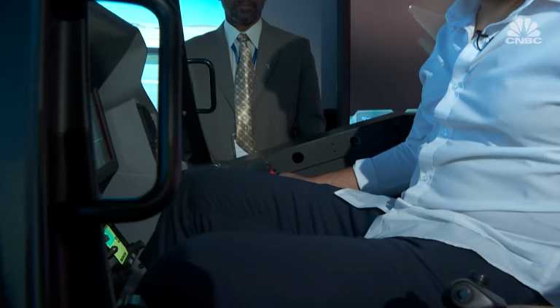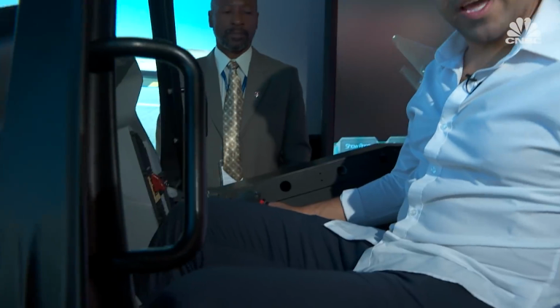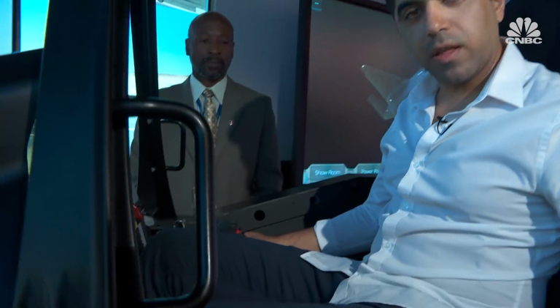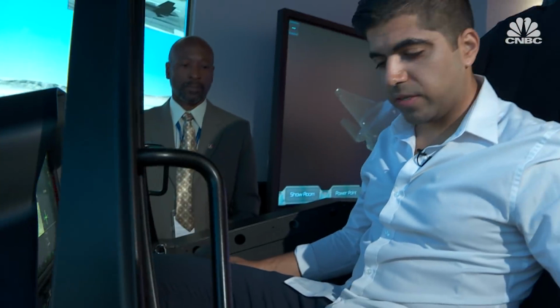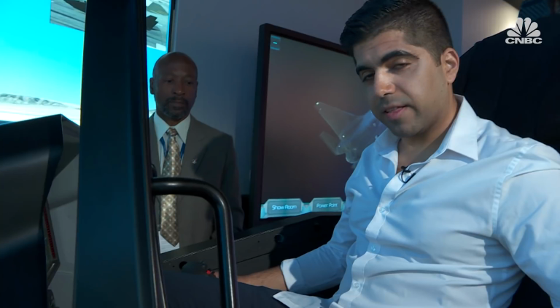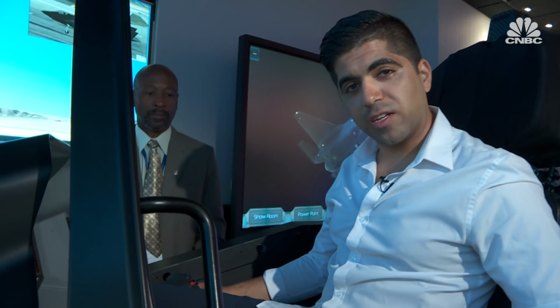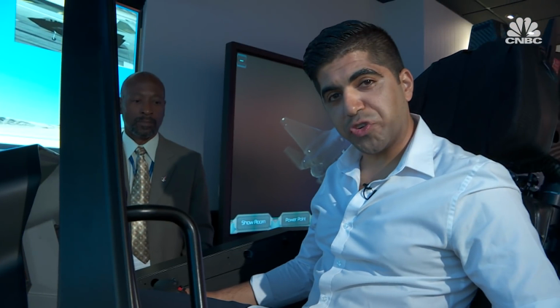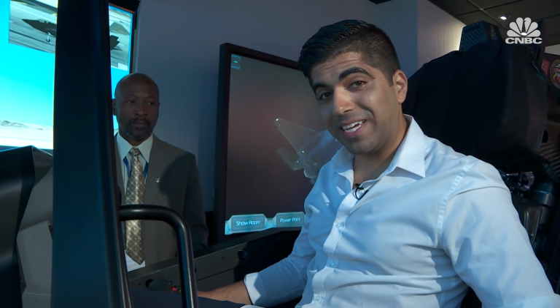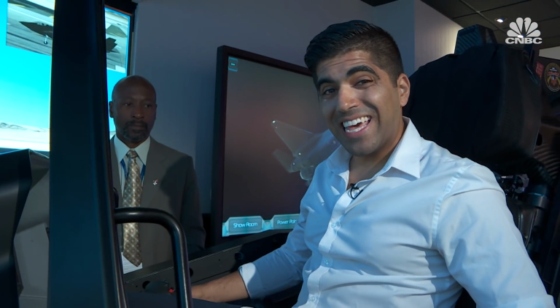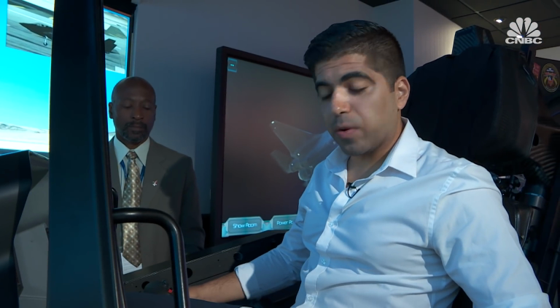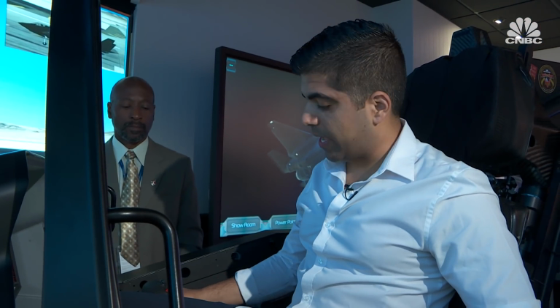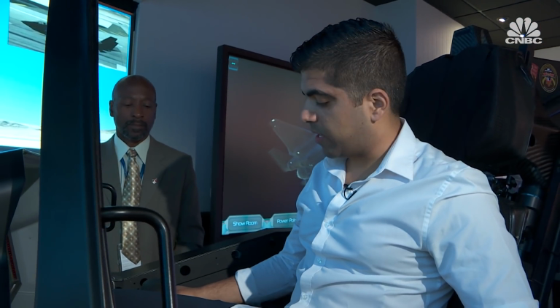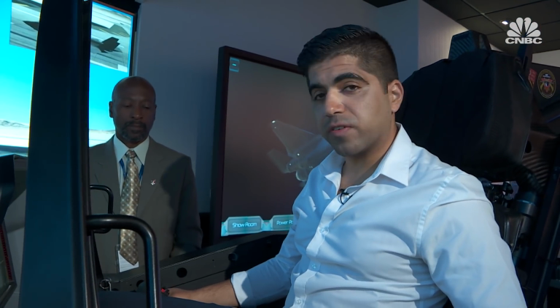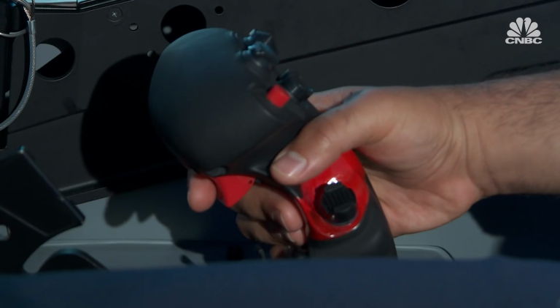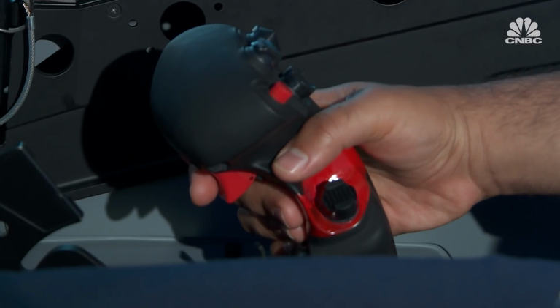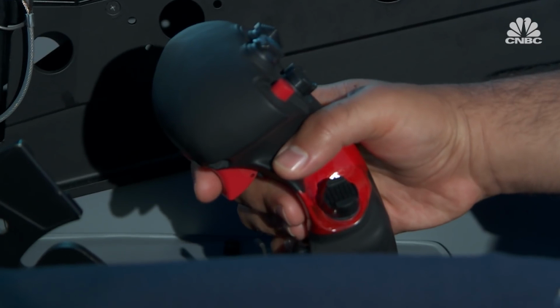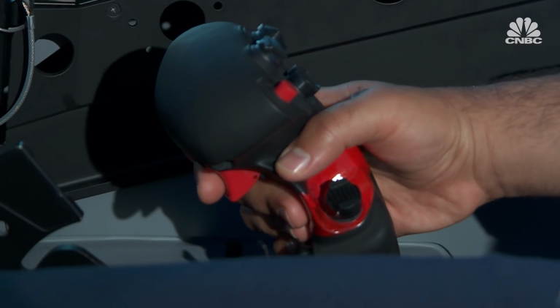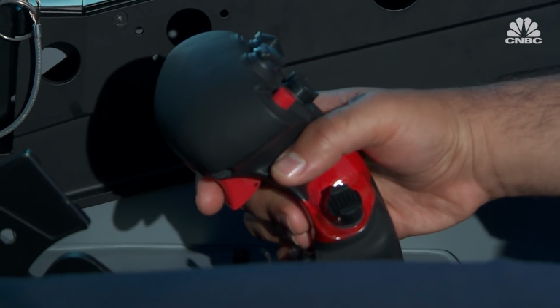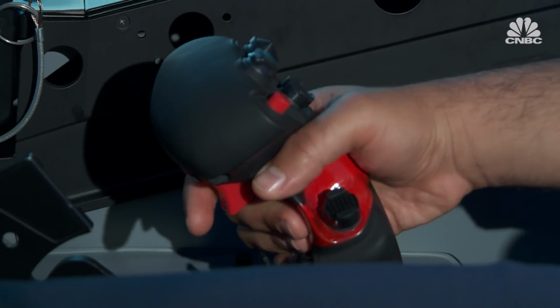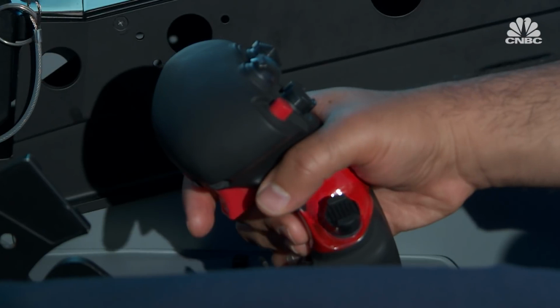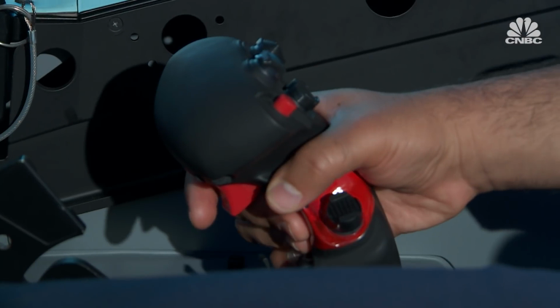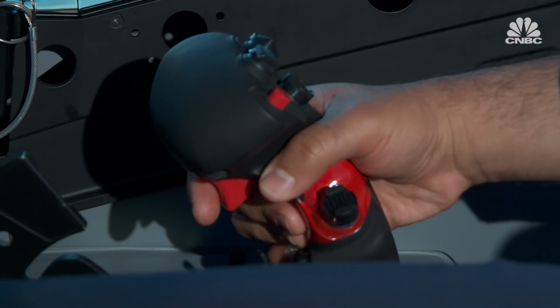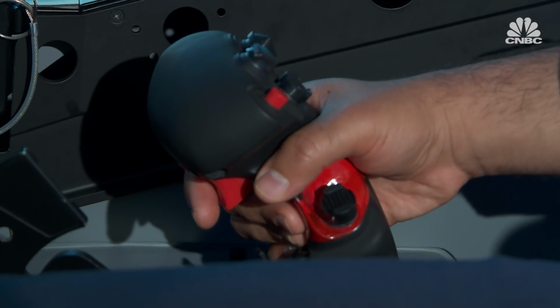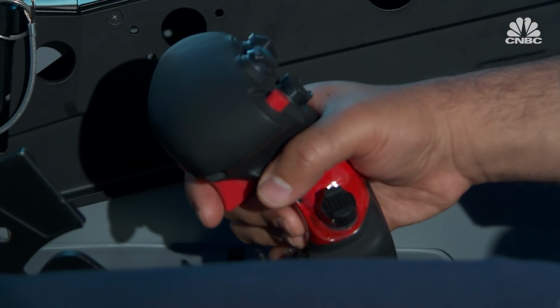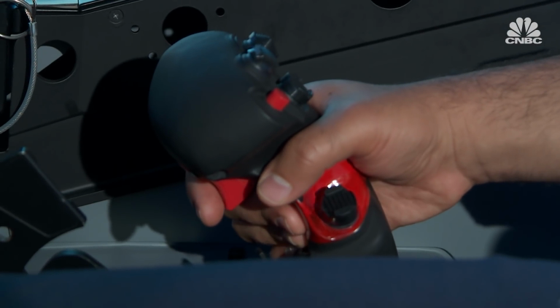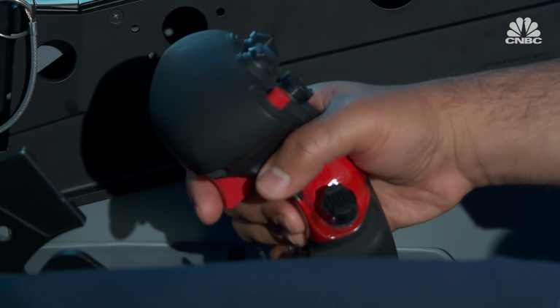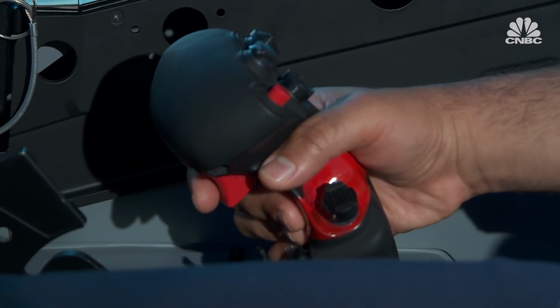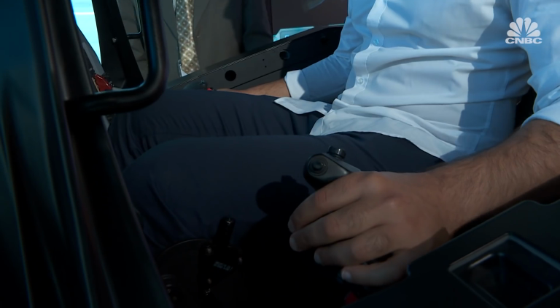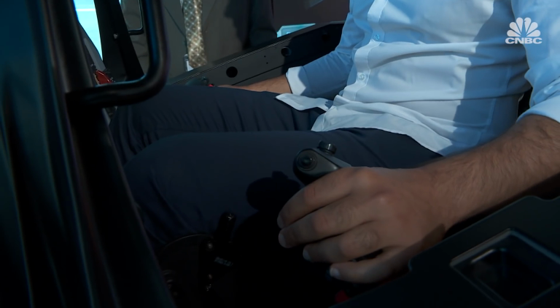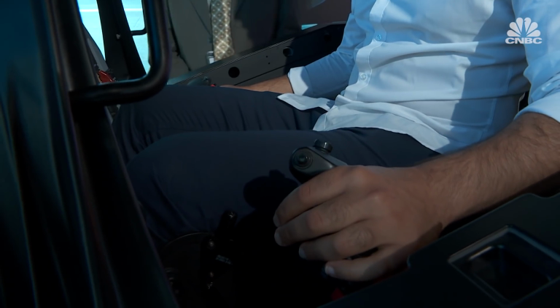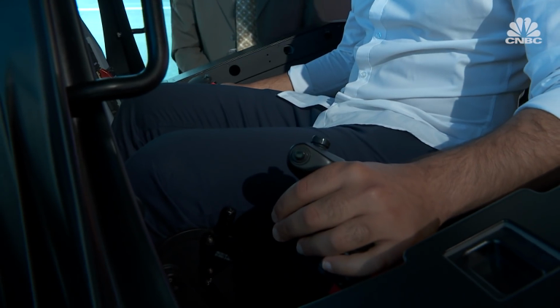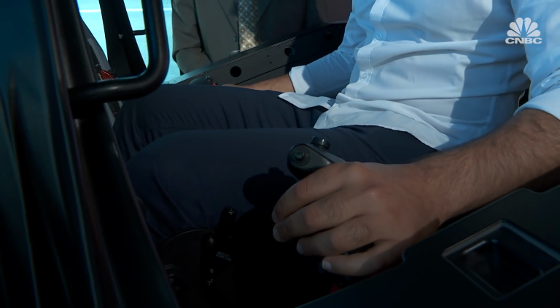You put your hand on the joystick — that controls your speed. The right hand is for steering, also a joystick. It's pretty intuitive: left means left, right means right. All right, I'm taking off.